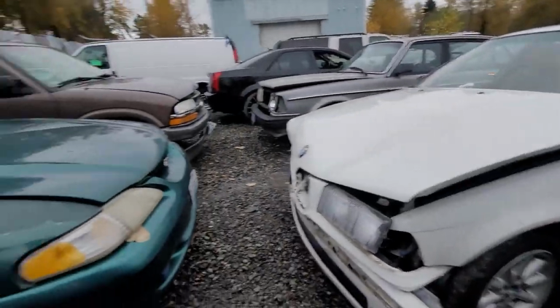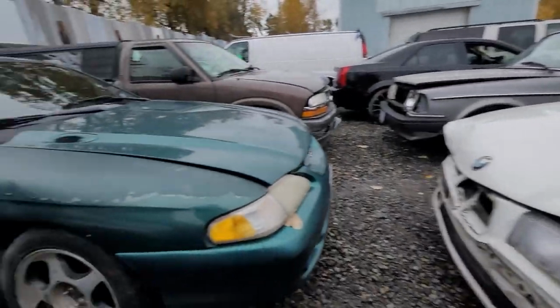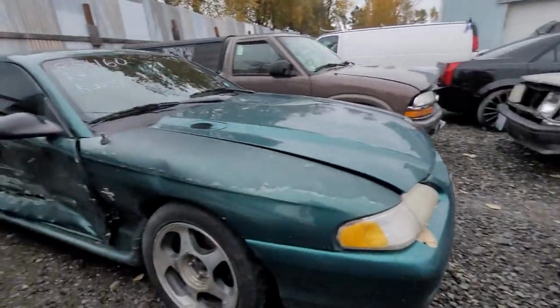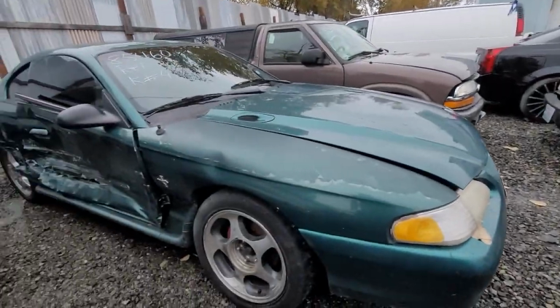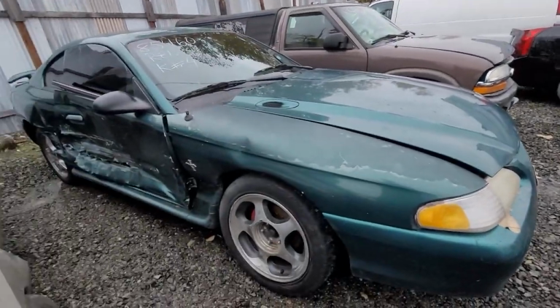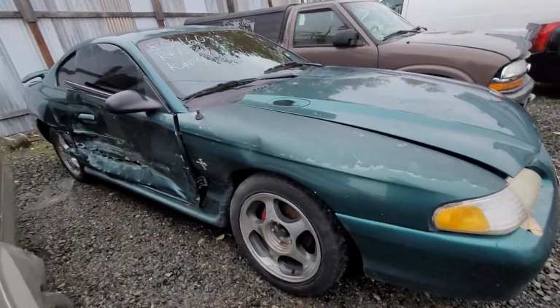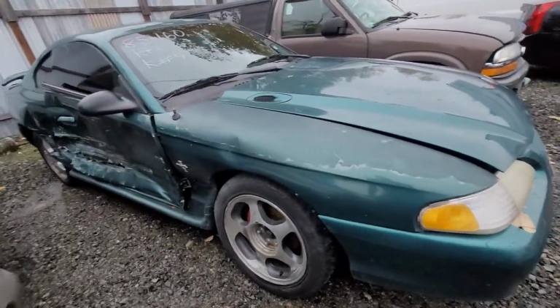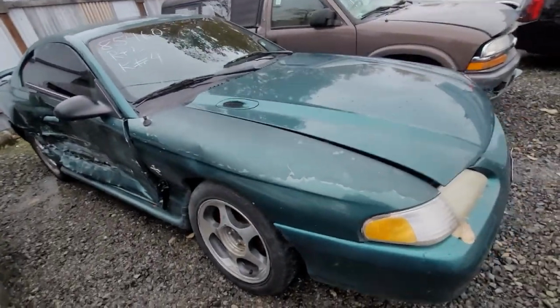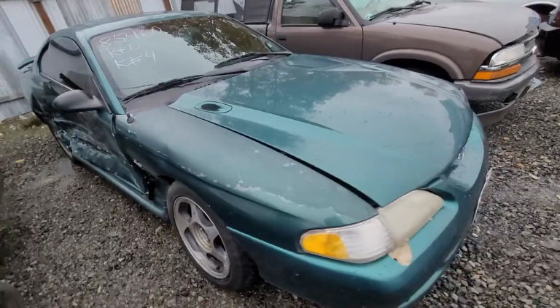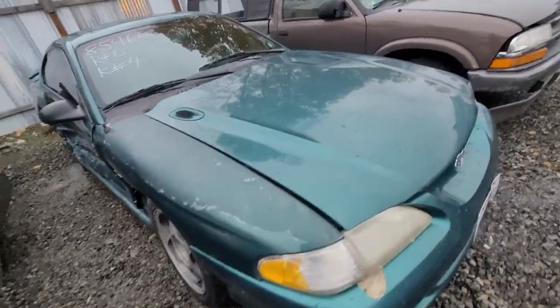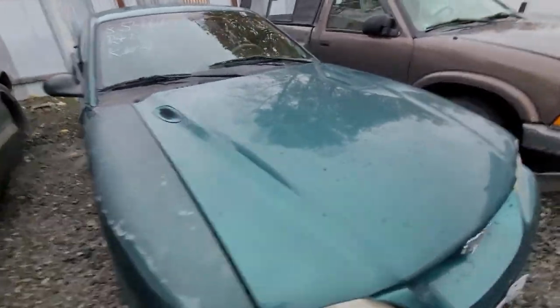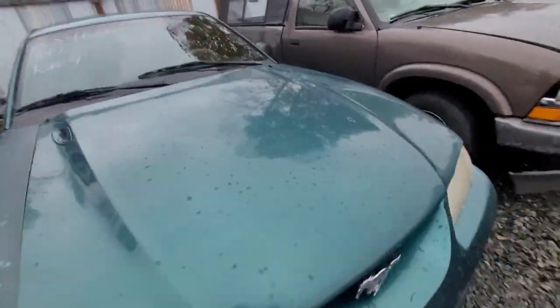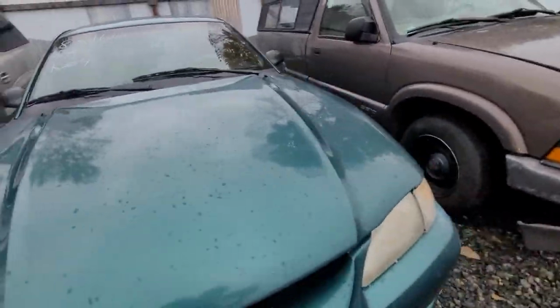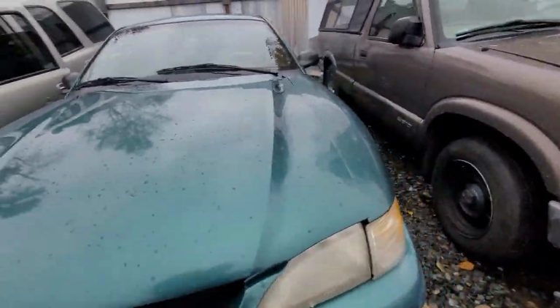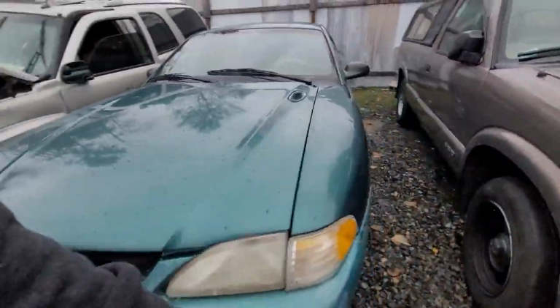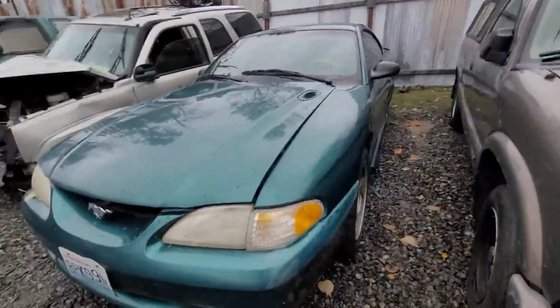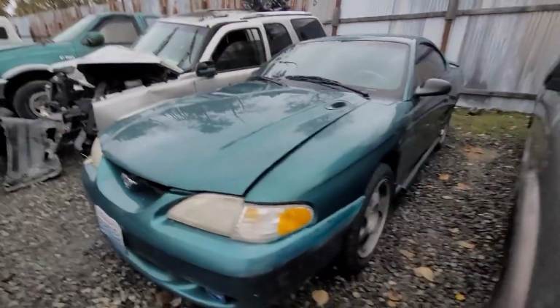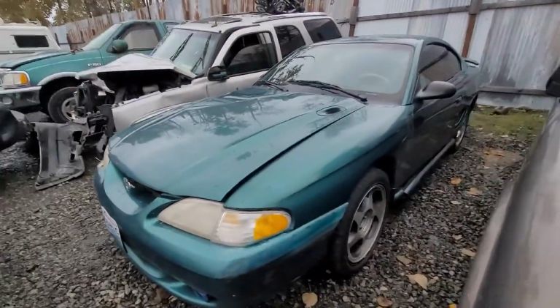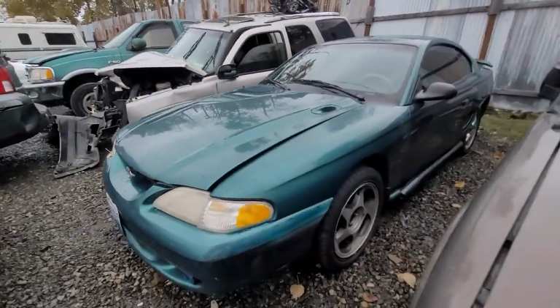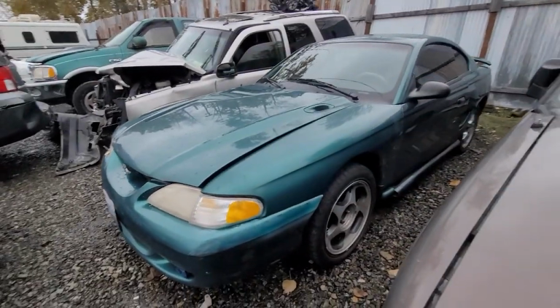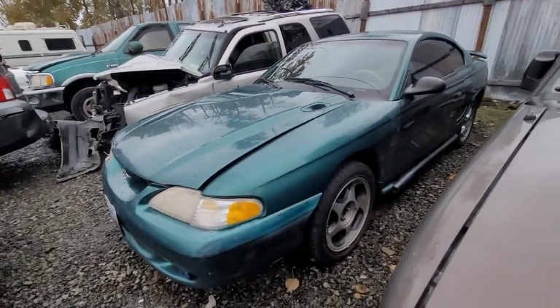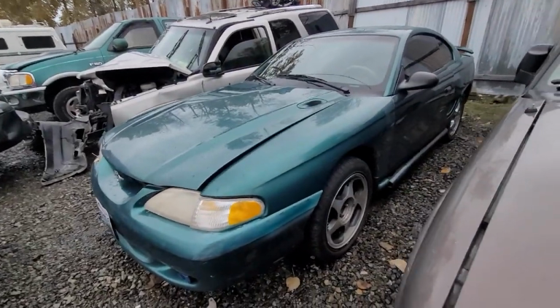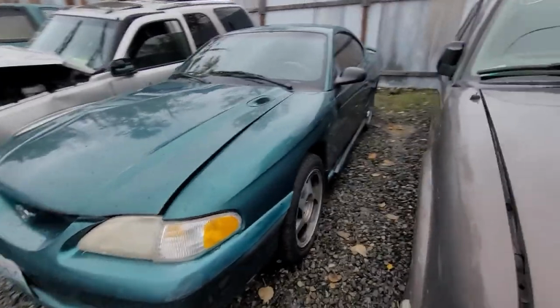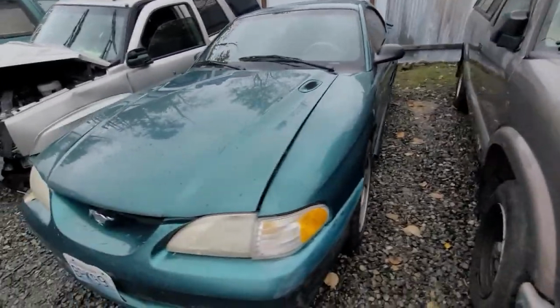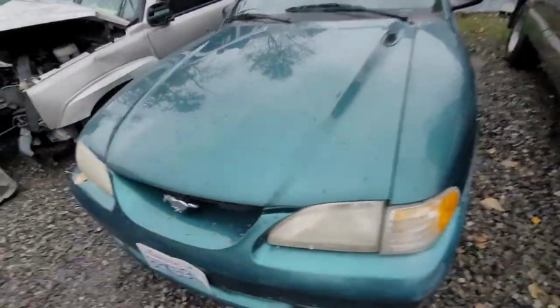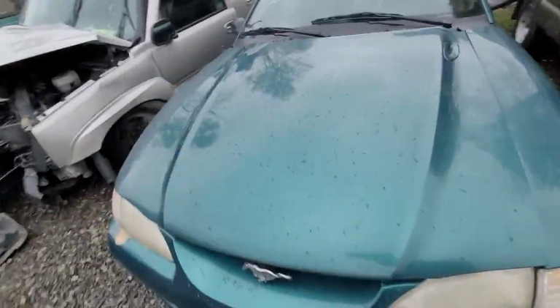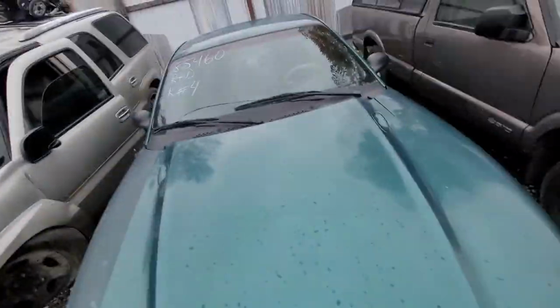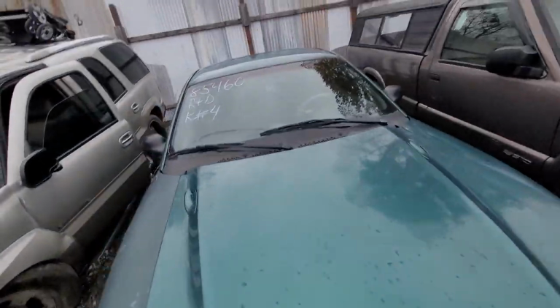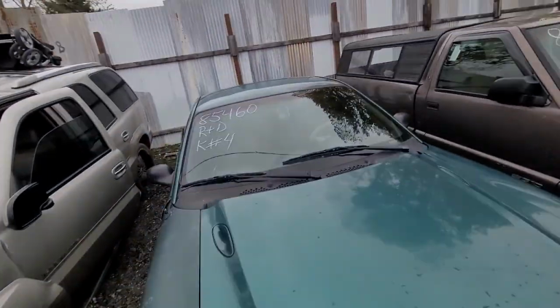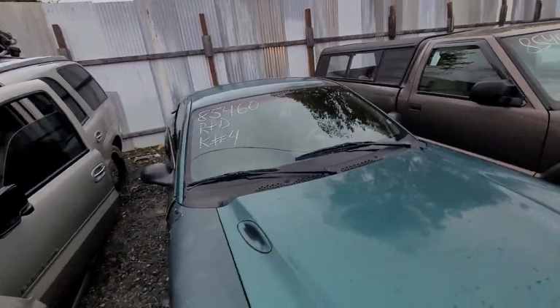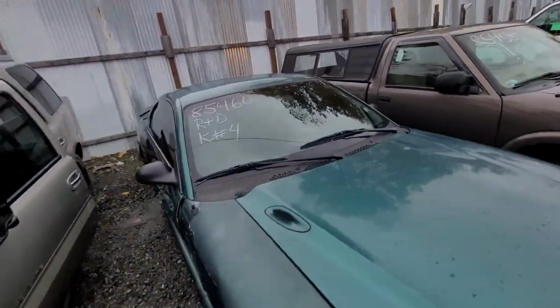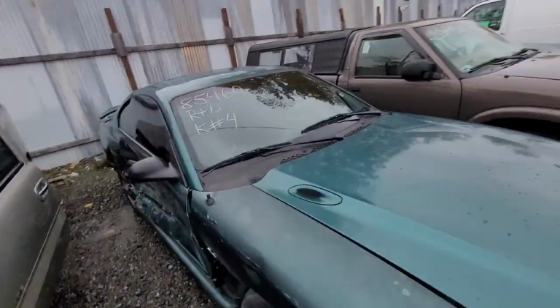How about a Mustang? Tight impact — 85460. This thing fired right up when we brought it in. What drives? What's the key with it?